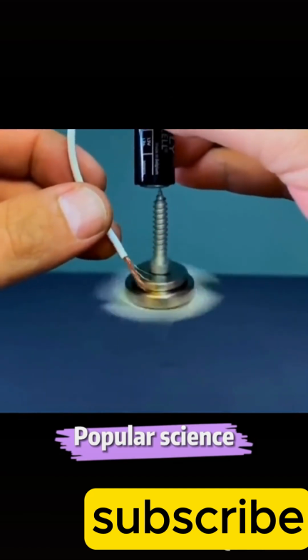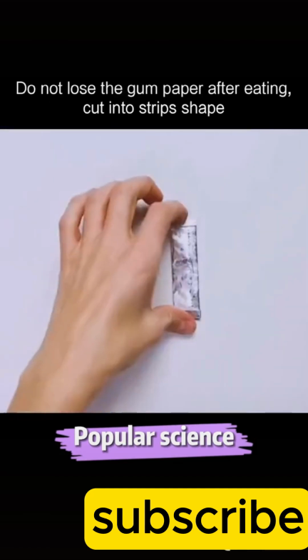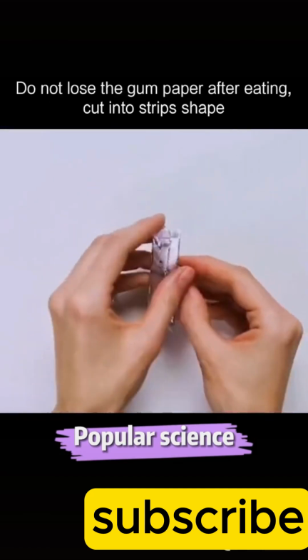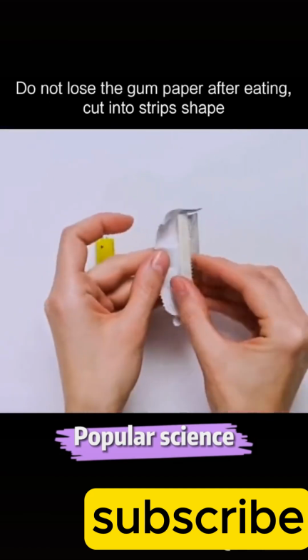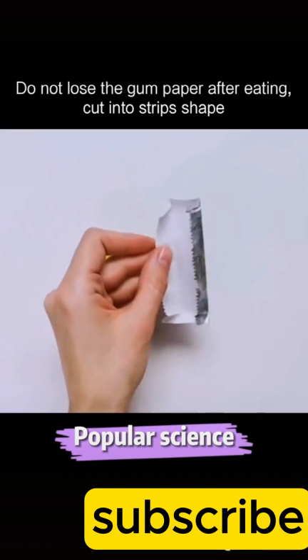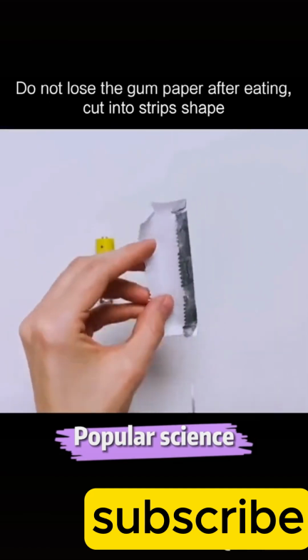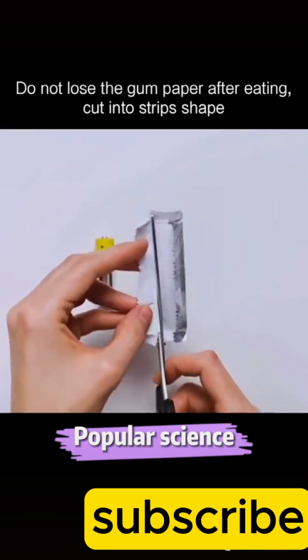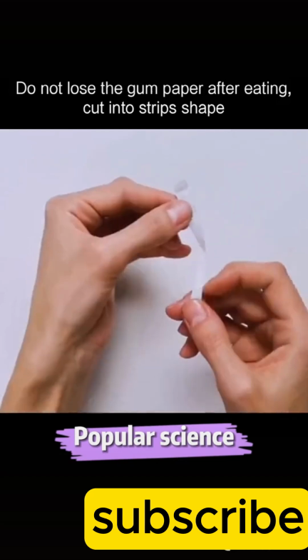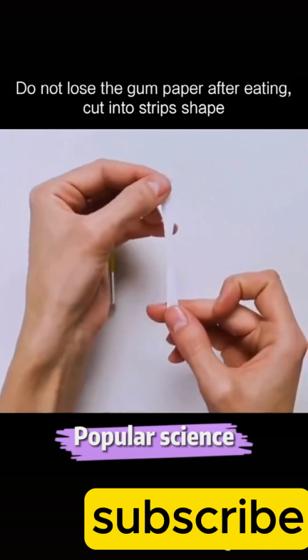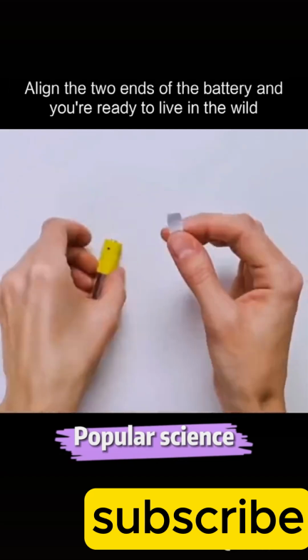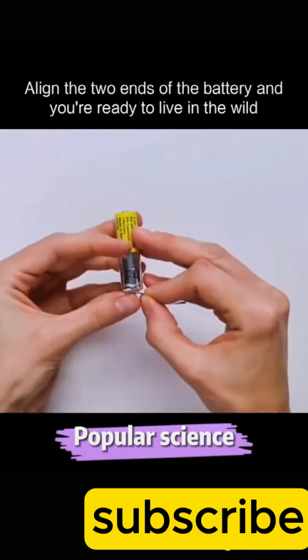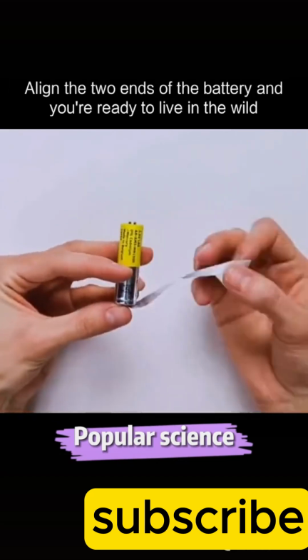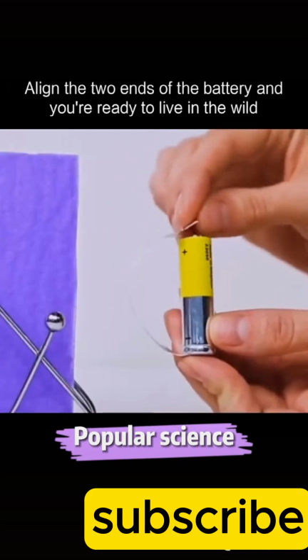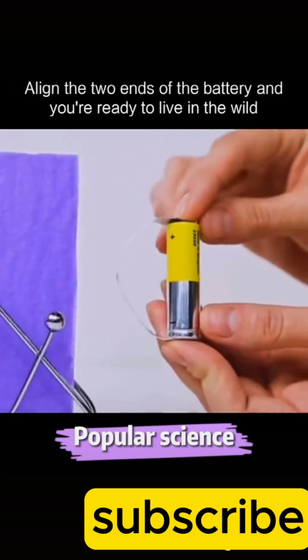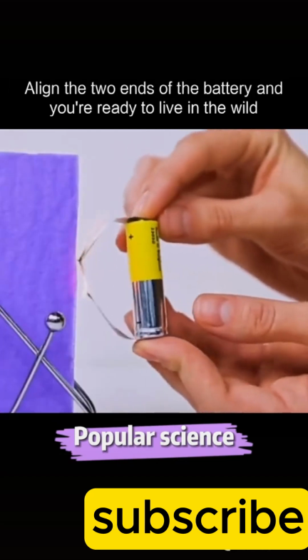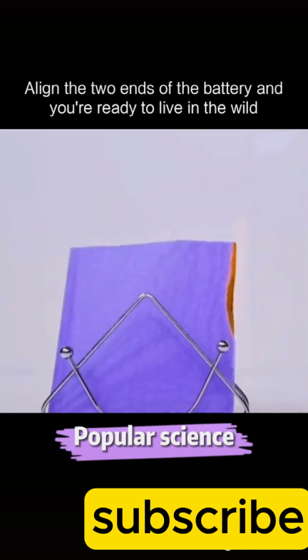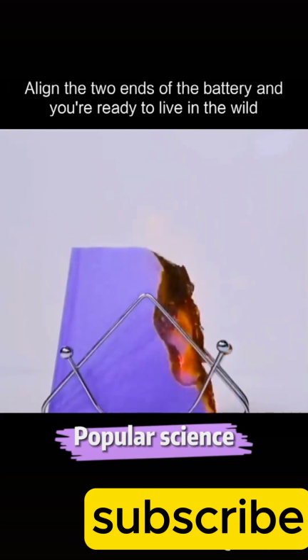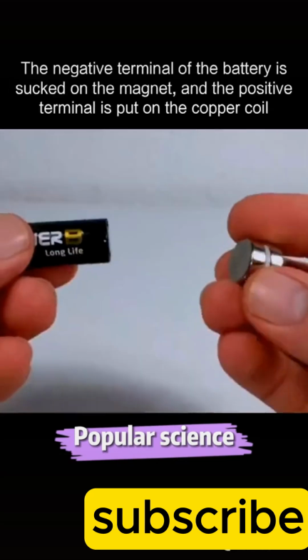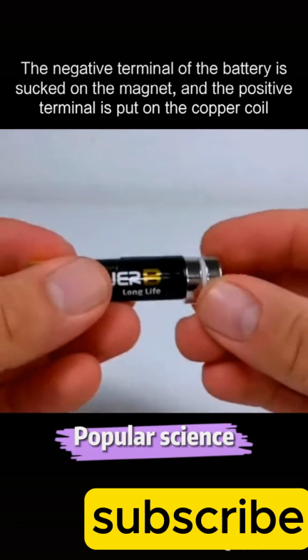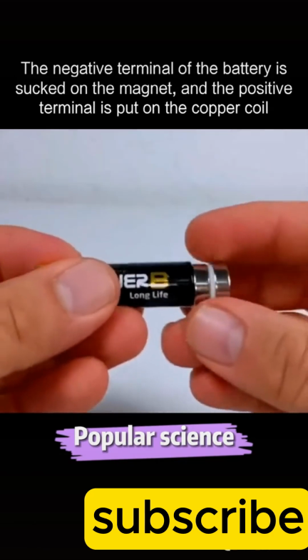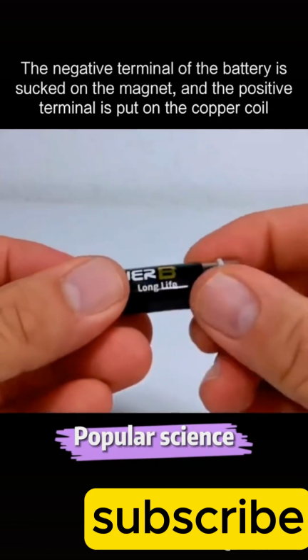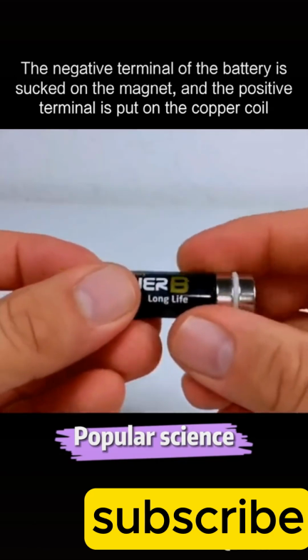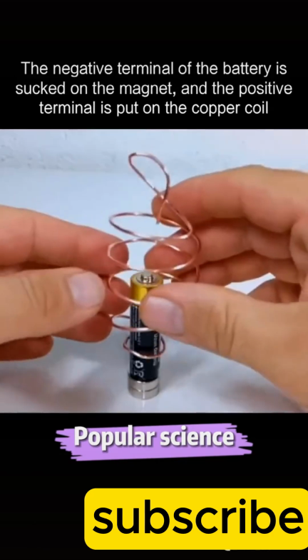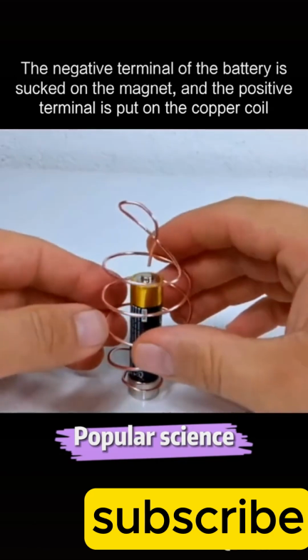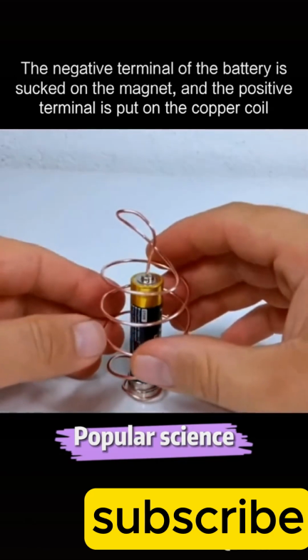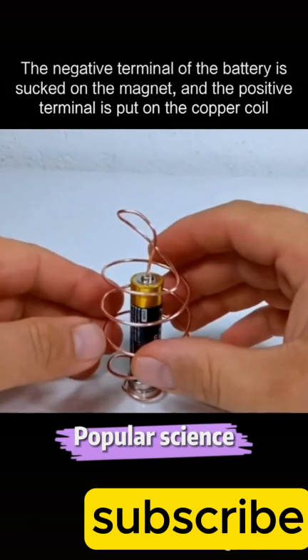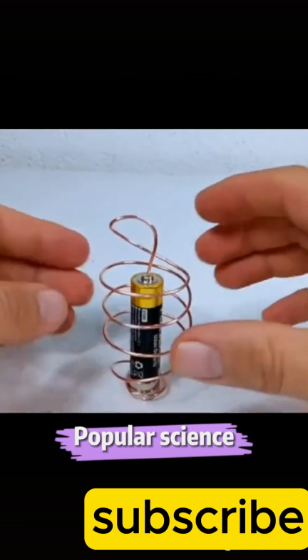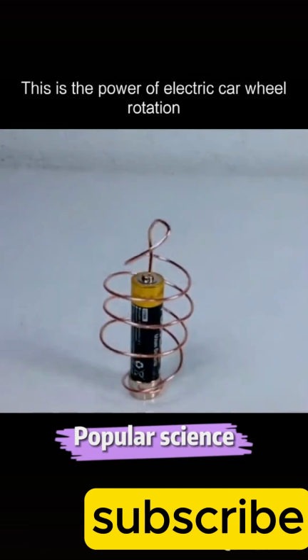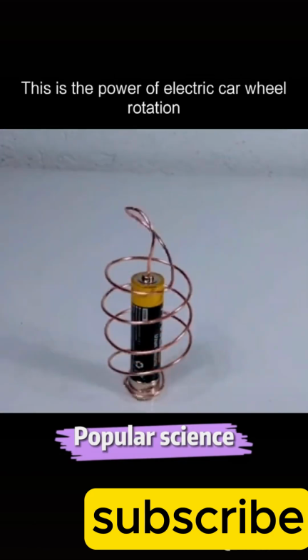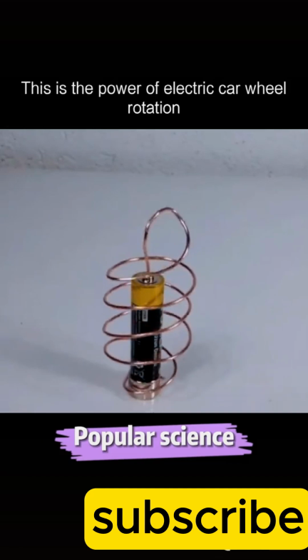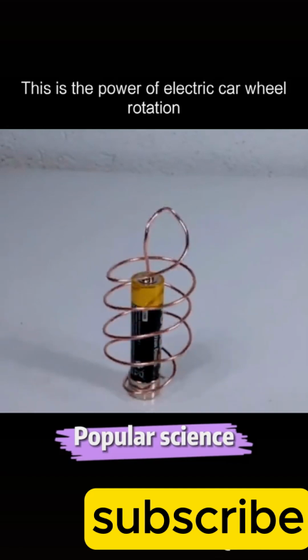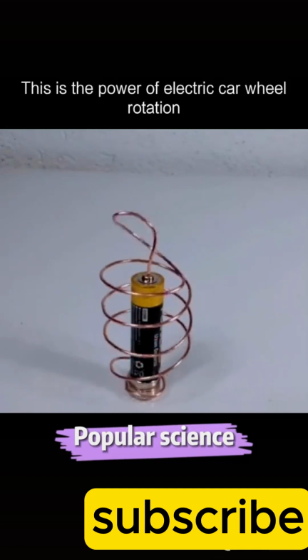Do not lose the gum wrapper after eating — cut it into a stripped shape and align the two ends of the battery, and you're ready to start a fire in the wild. The negative terminal of the battery is placed on the magnet and the positive terminal on the copper coil — this is the power of electric car wheel rotation.